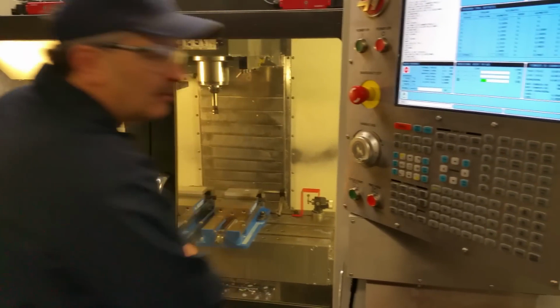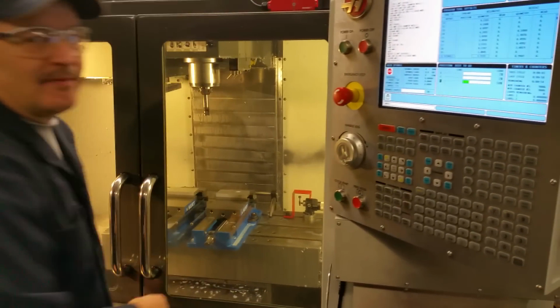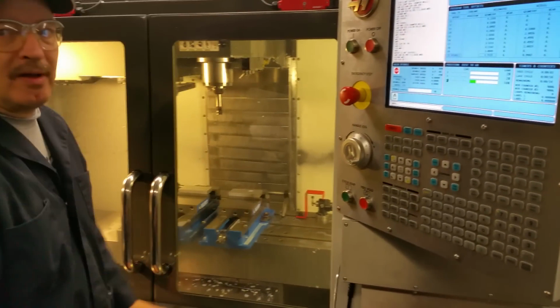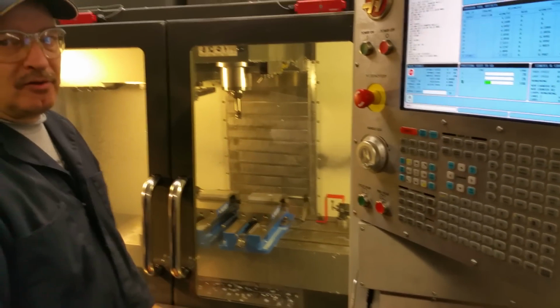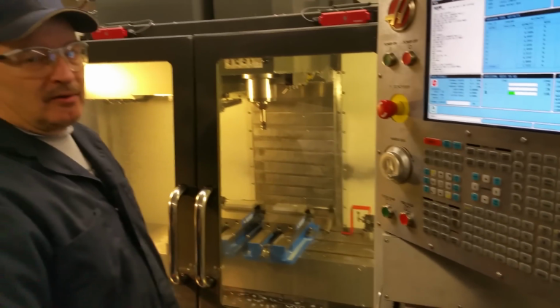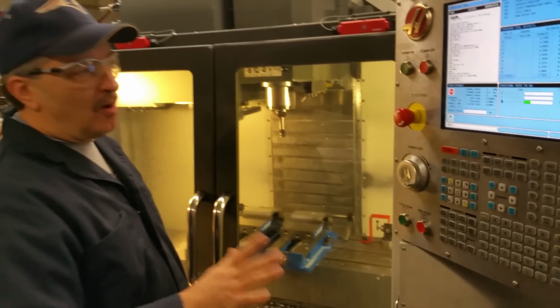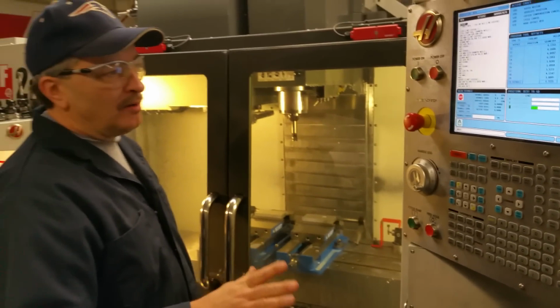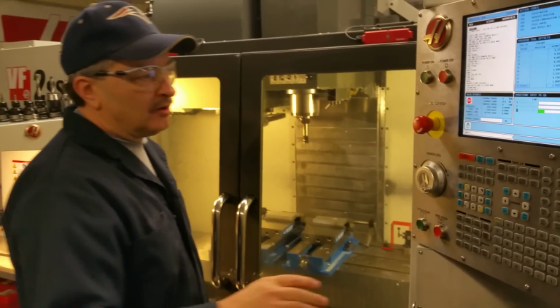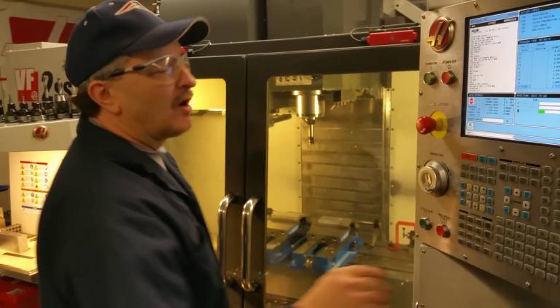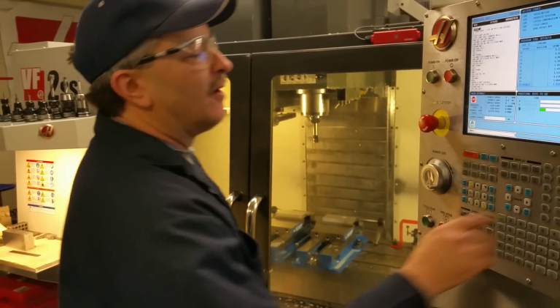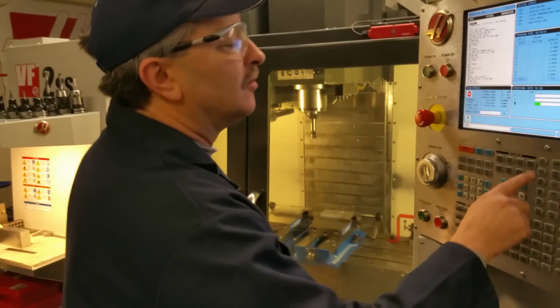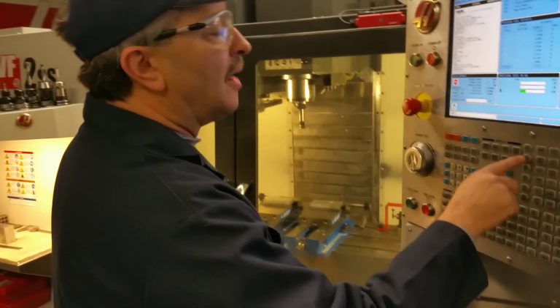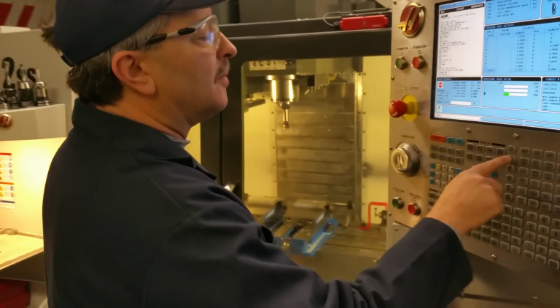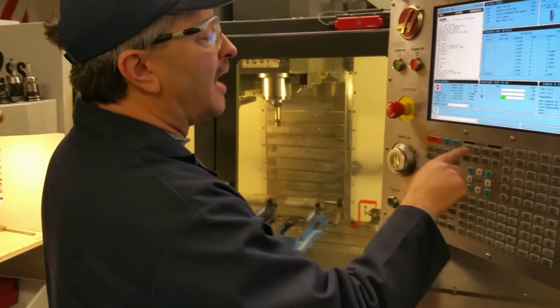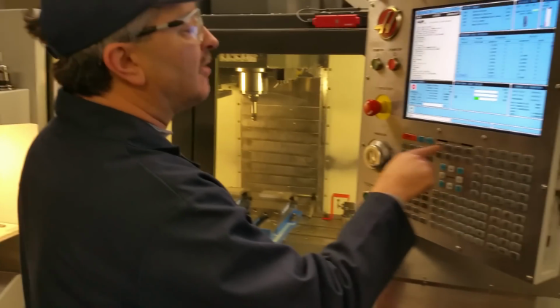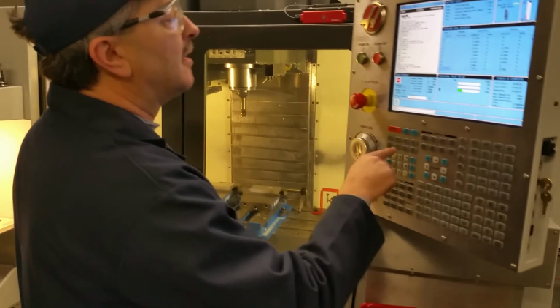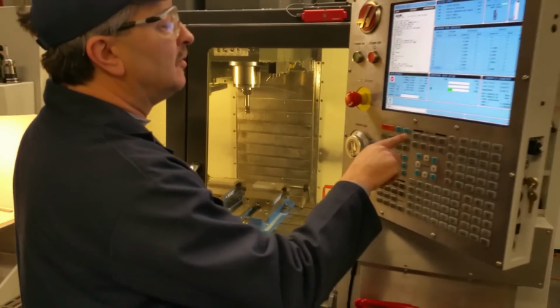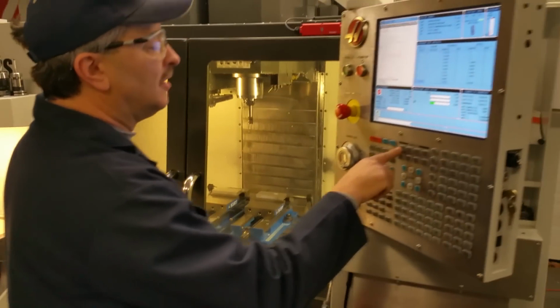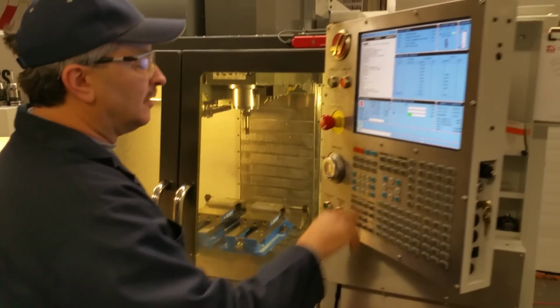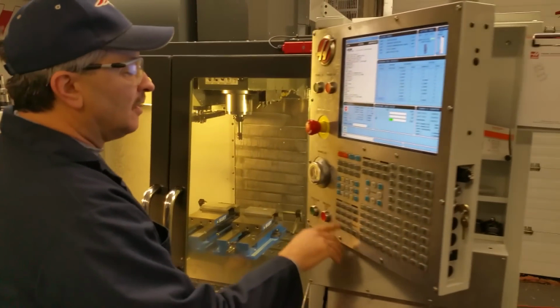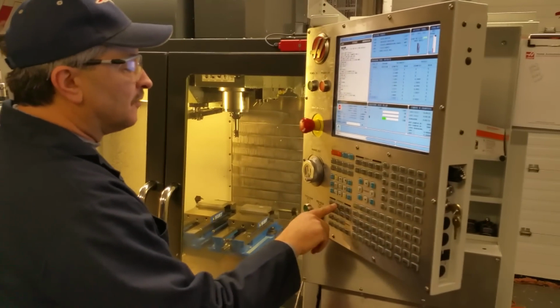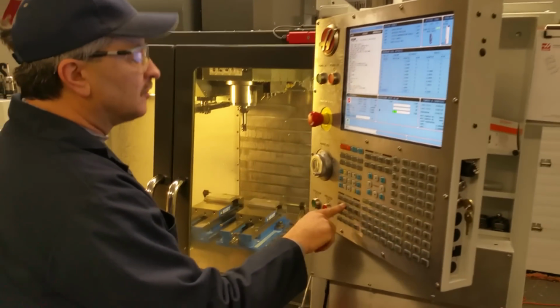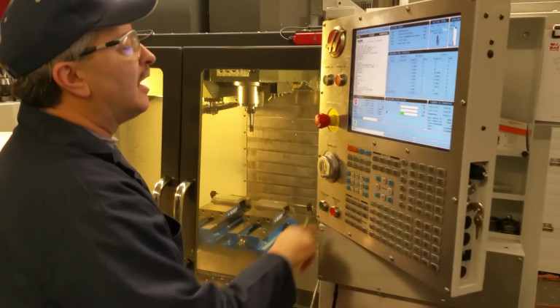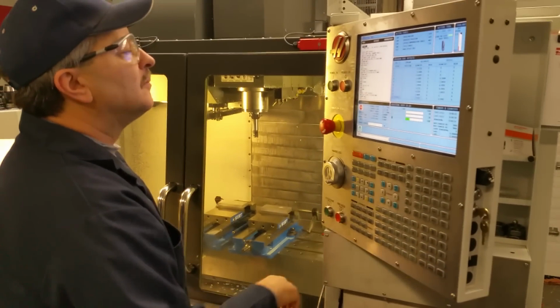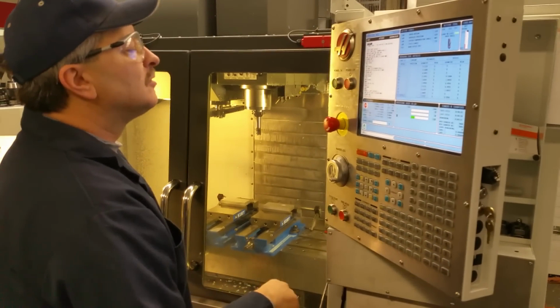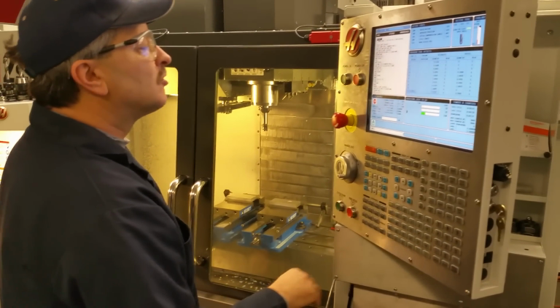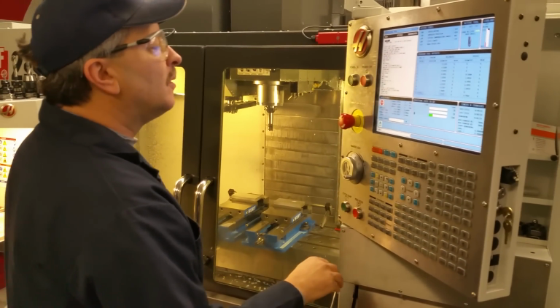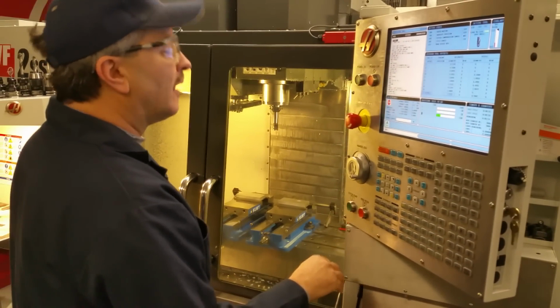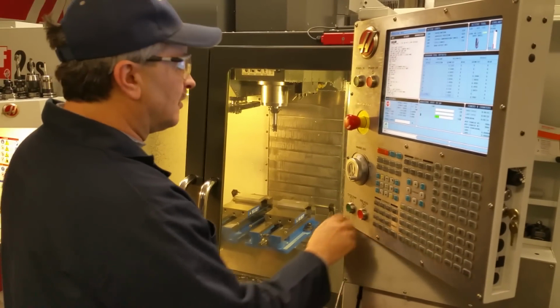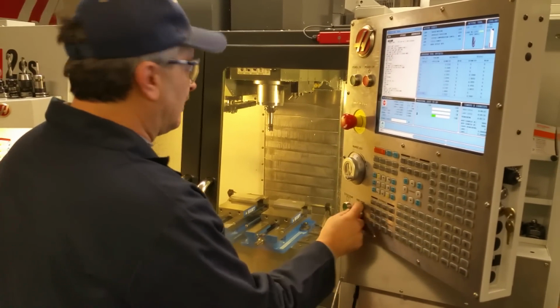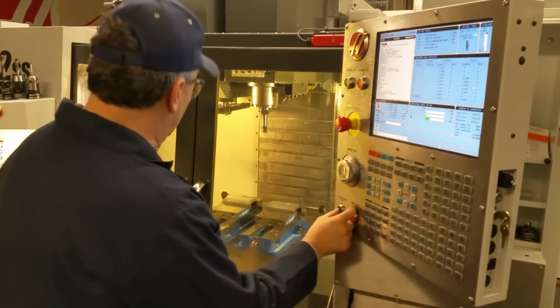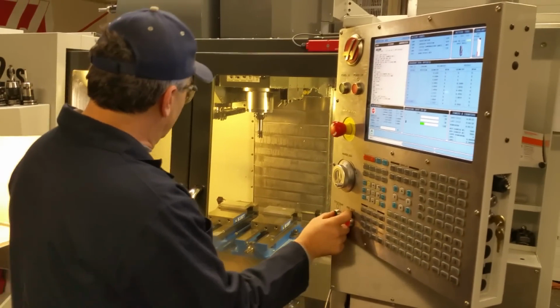We haven't run this yet — all we've done is a dry run. So I'm going to take it easy here the first time just to make sure we don't have a crash or anything.